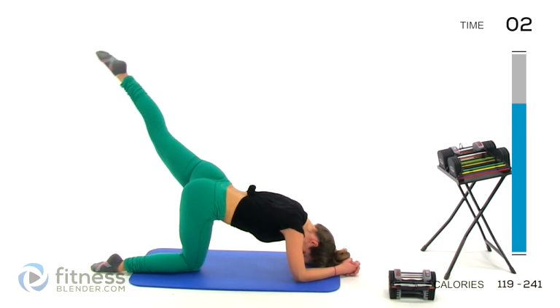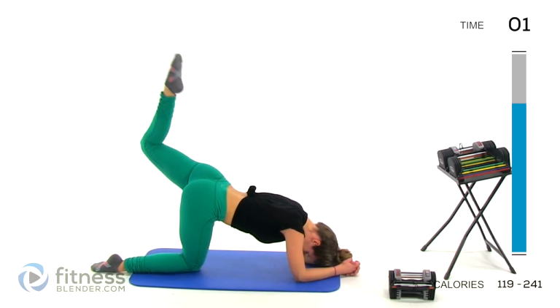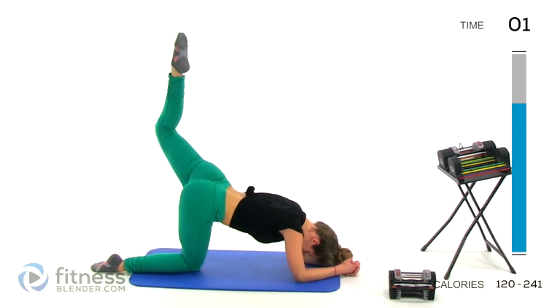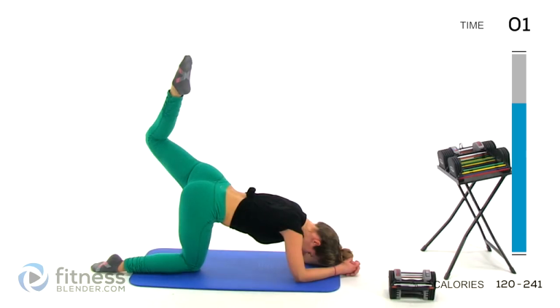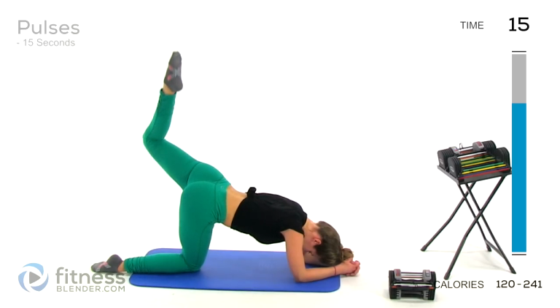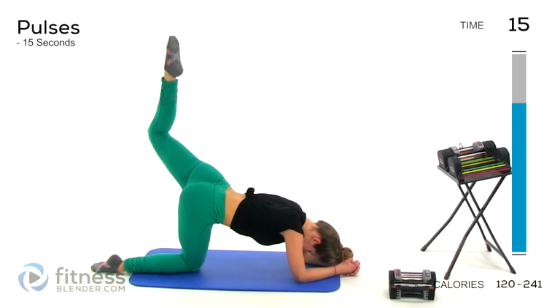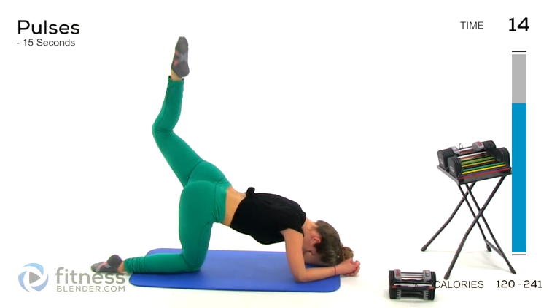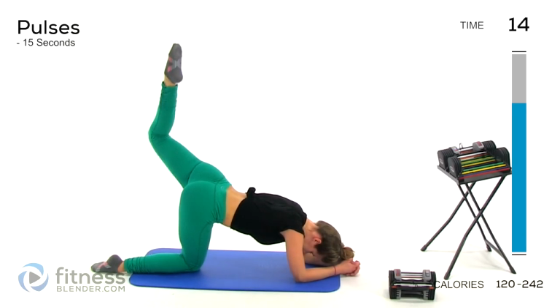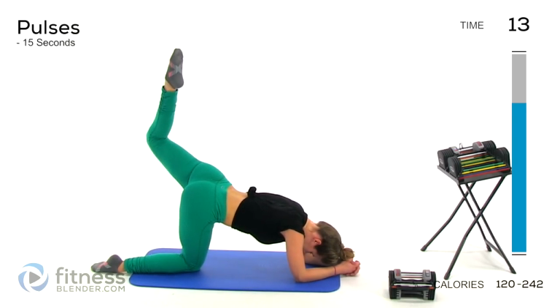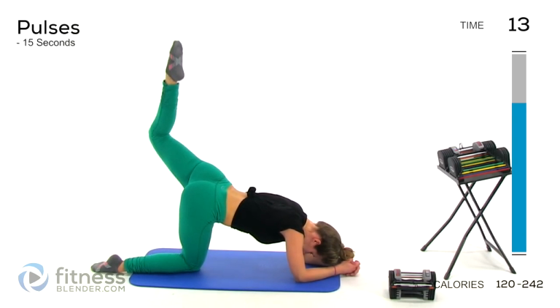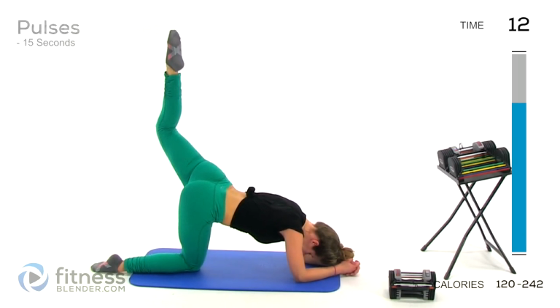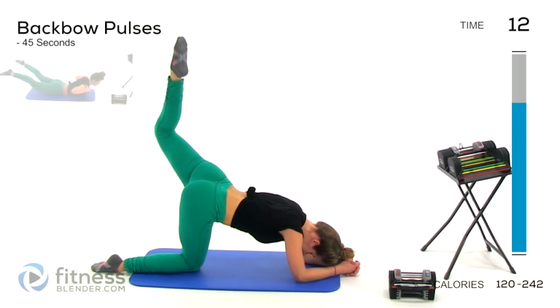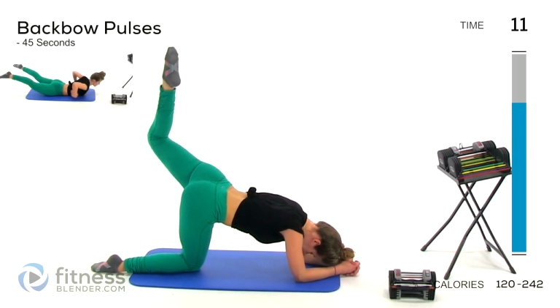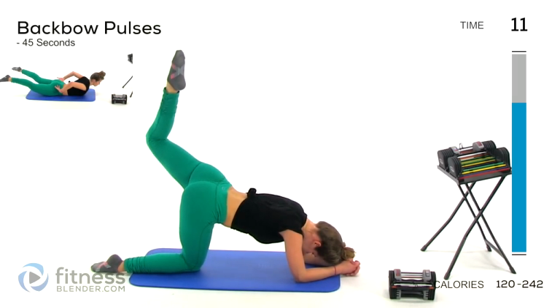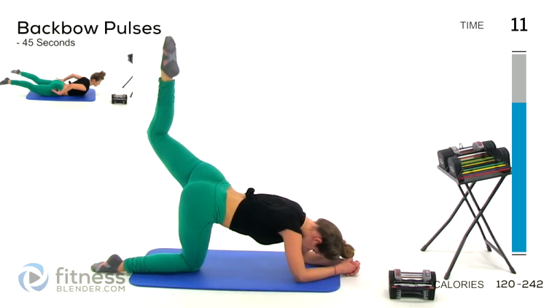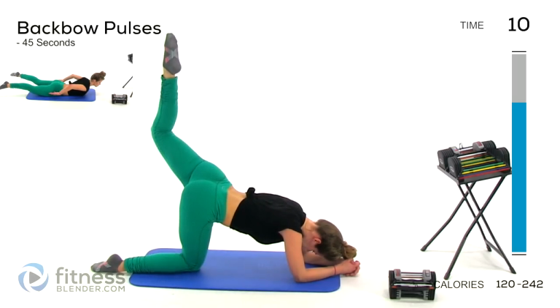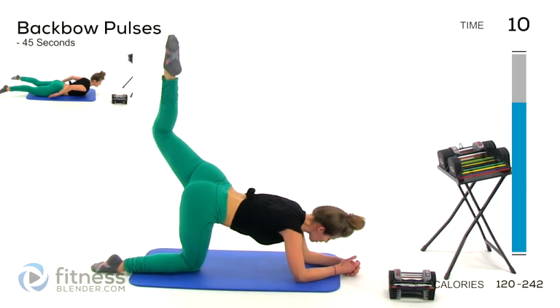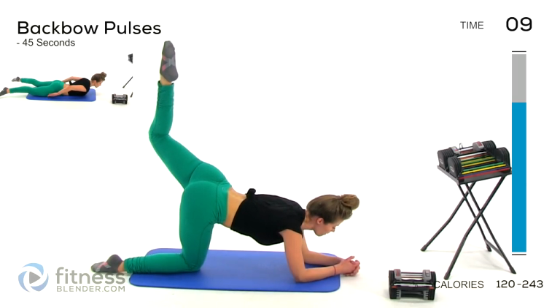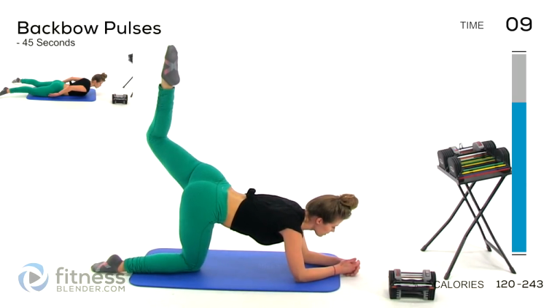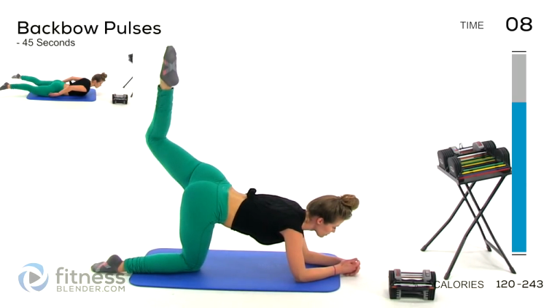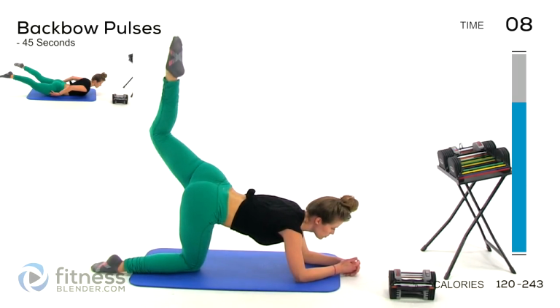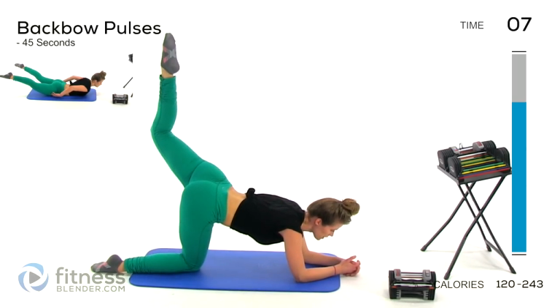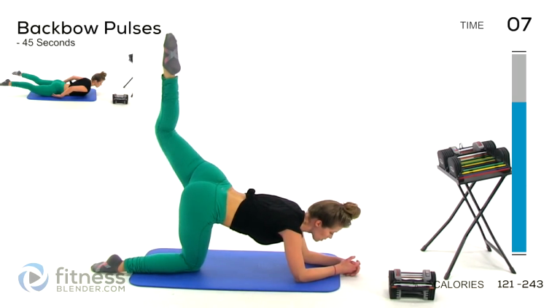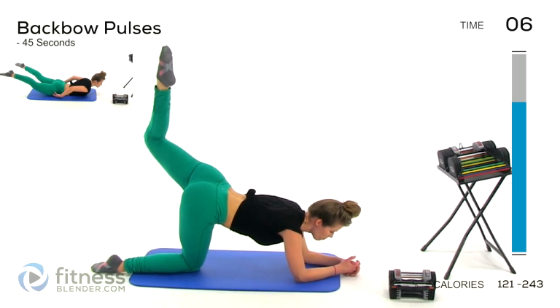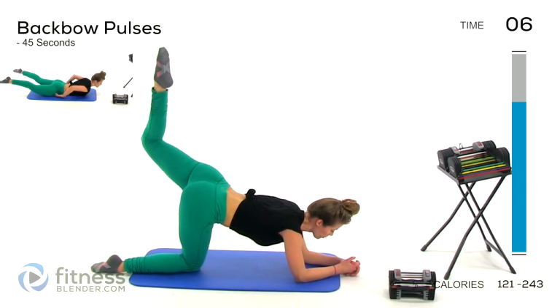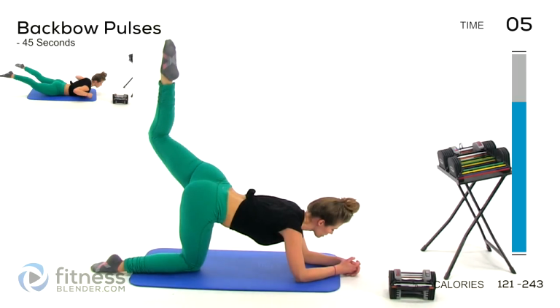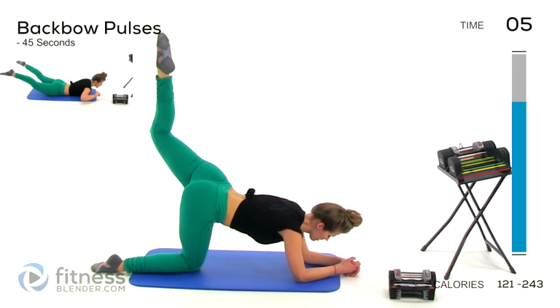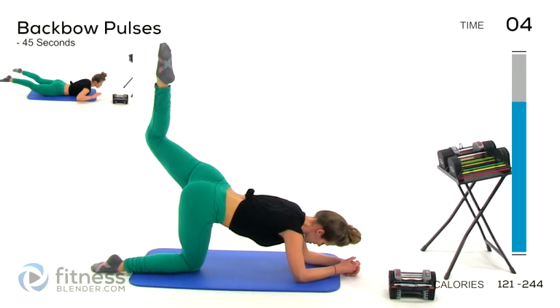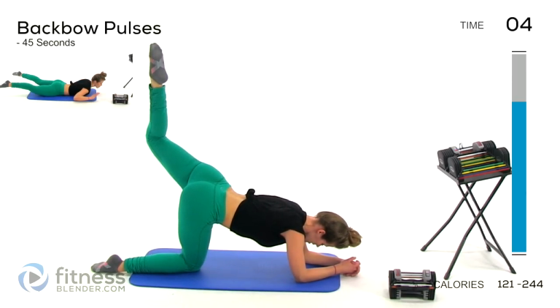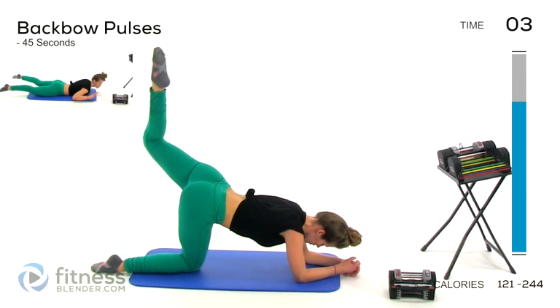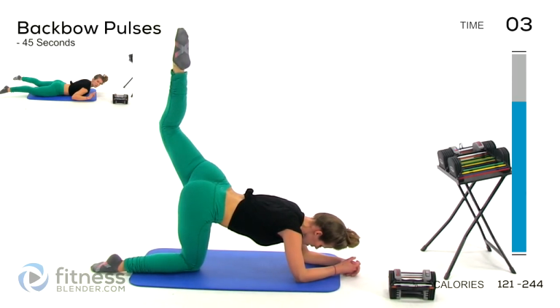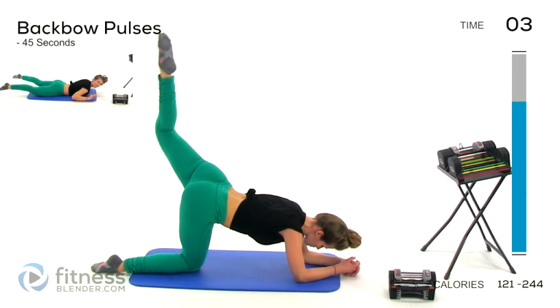Here's our rest period. We're going to poke a hole in the ceiling through that rest period — 15 seconds of pulses. Then we're going to start into our very last interval, which is going to be two sets in a row of back bow pulses.